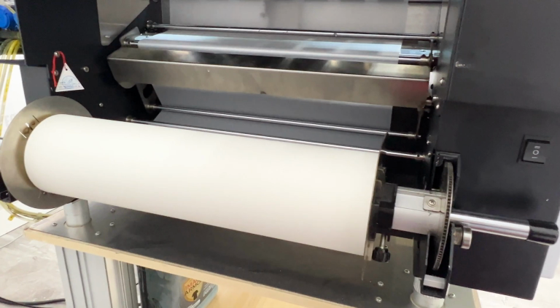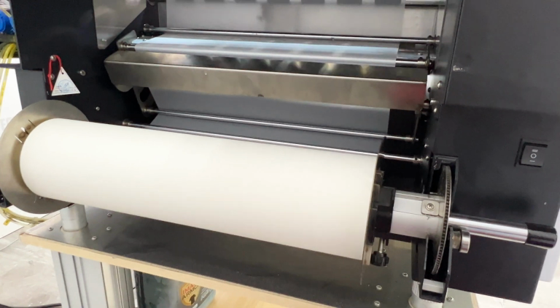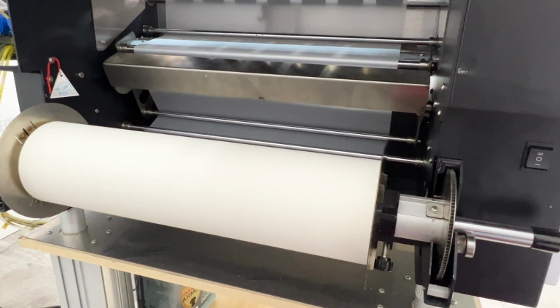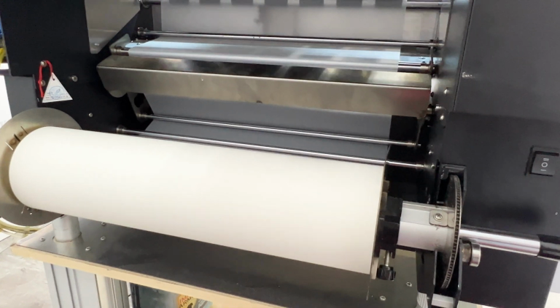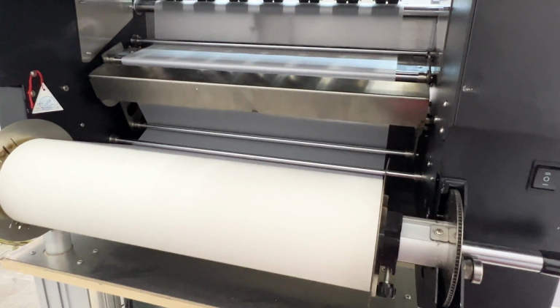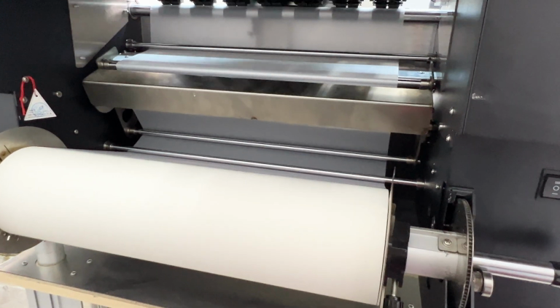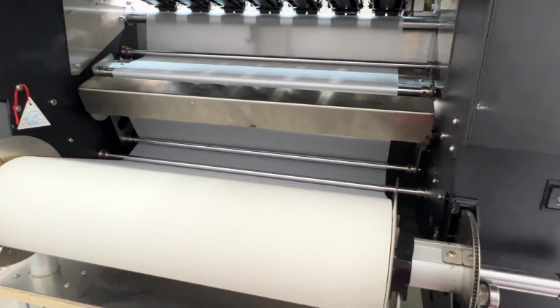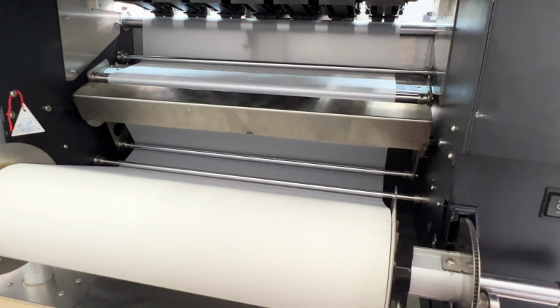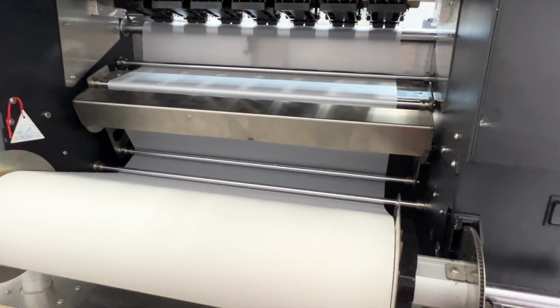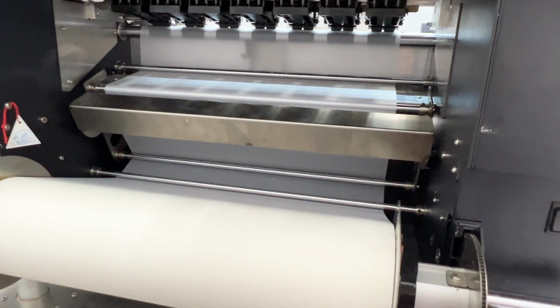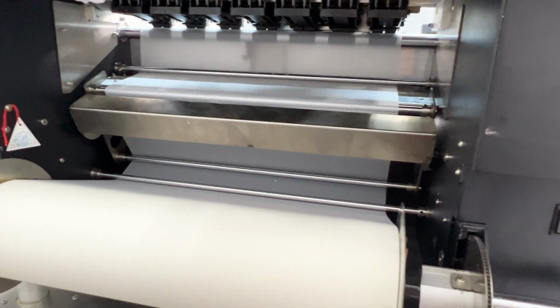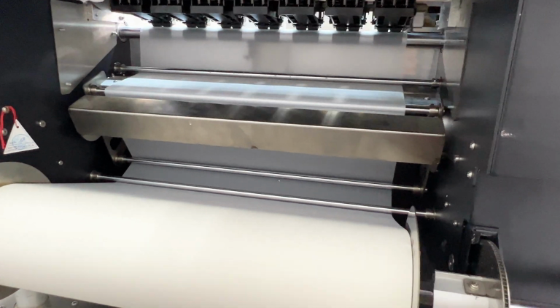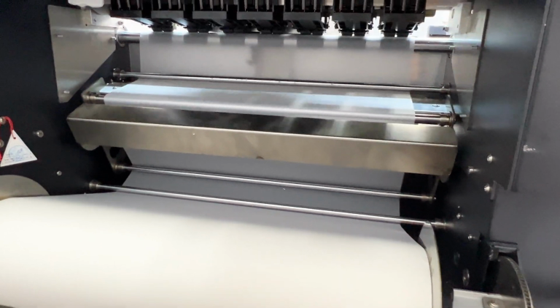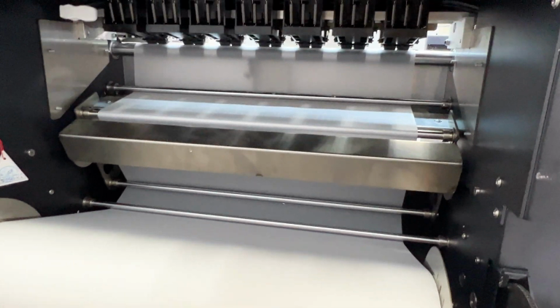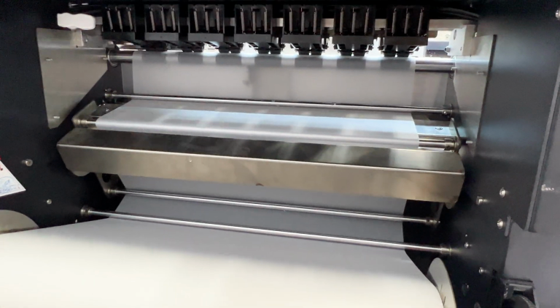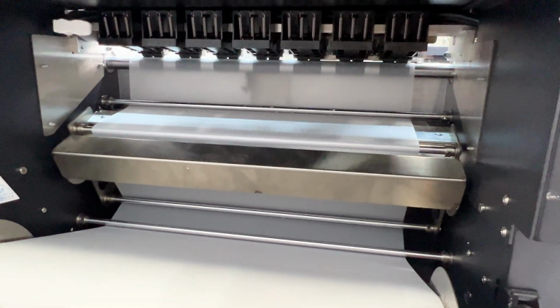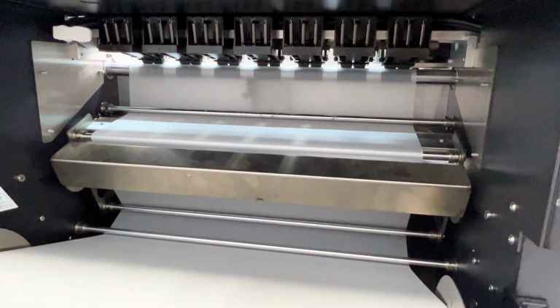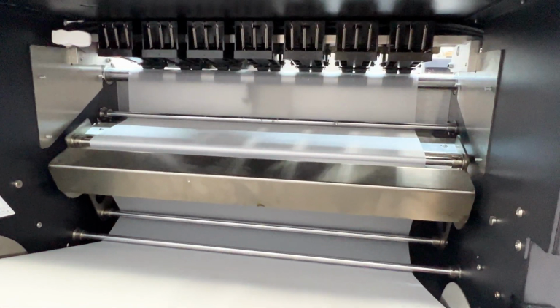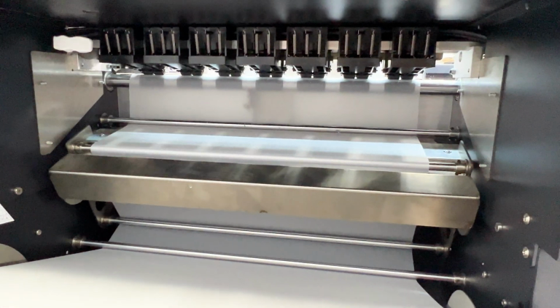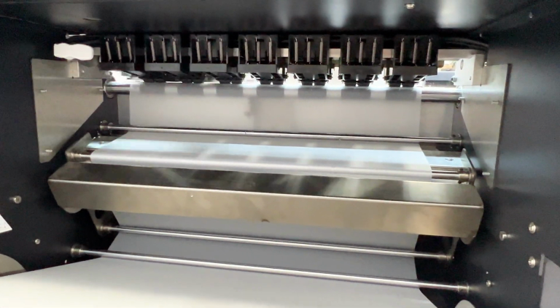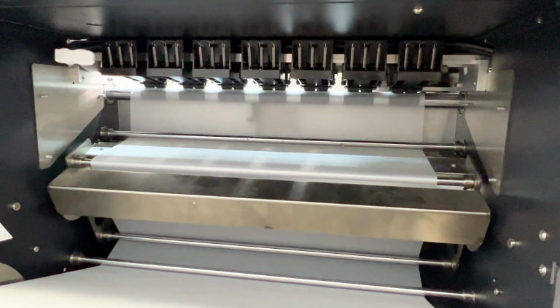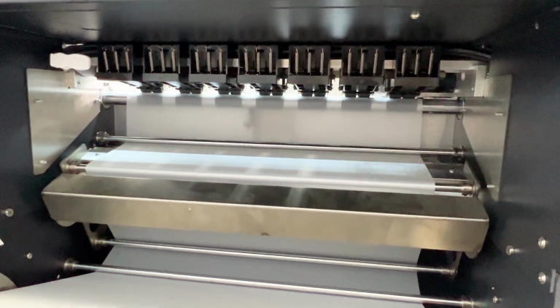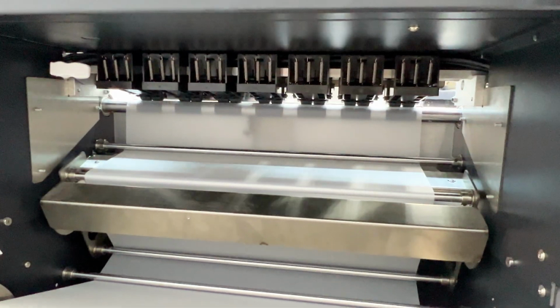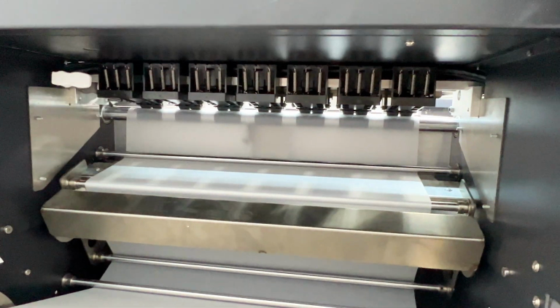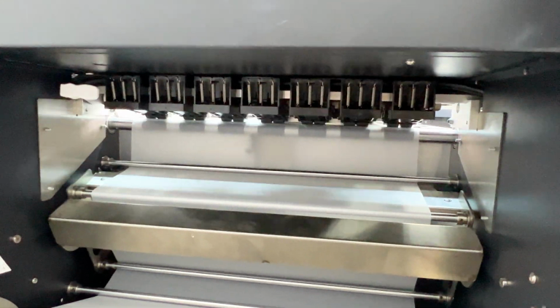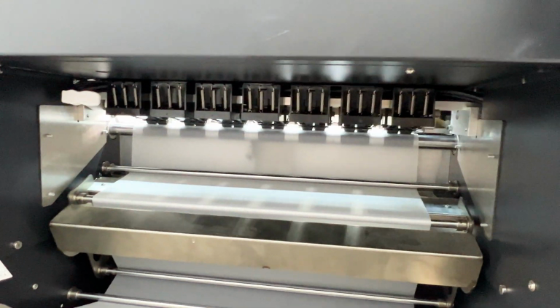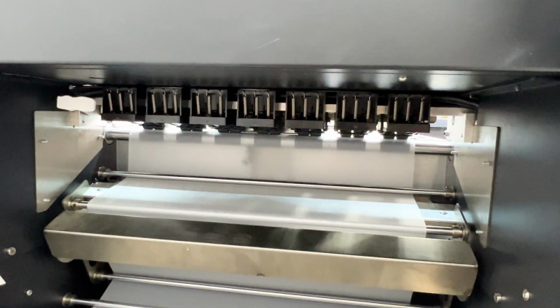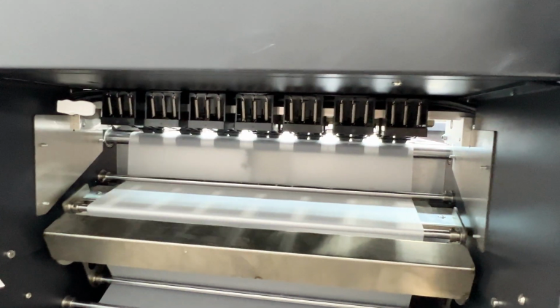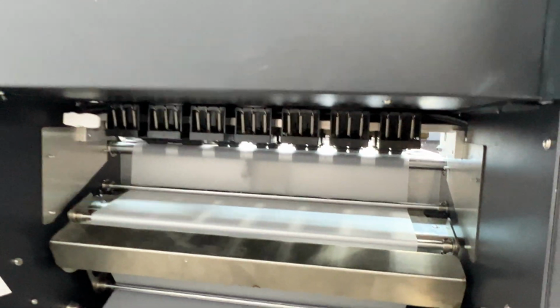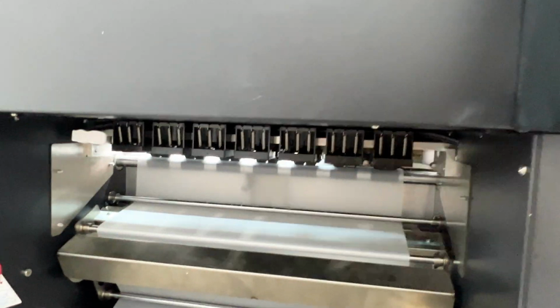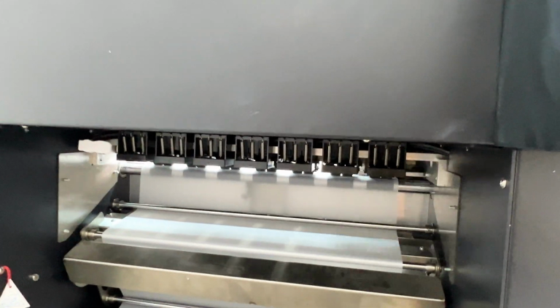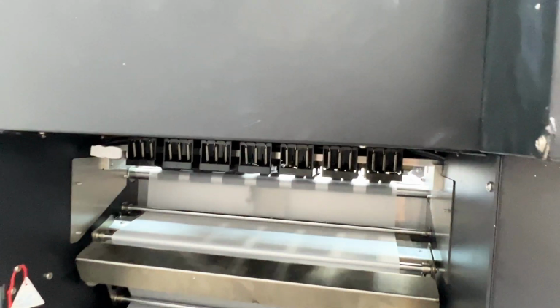Experience industrial grade precision and workflow with the unique film roll tensioning system. Designed for perfect alignment and tensioning, it eliminates head strikes and ensures smooth, uninterrupted printing.